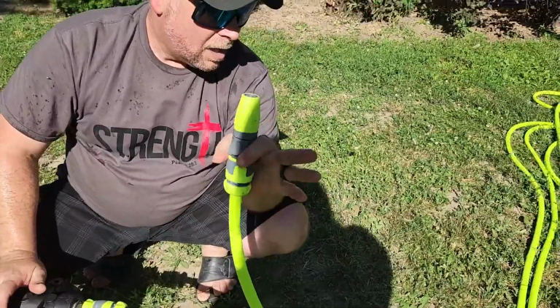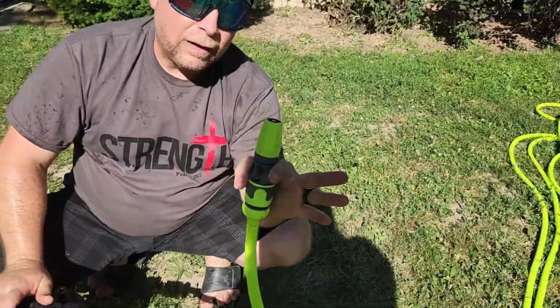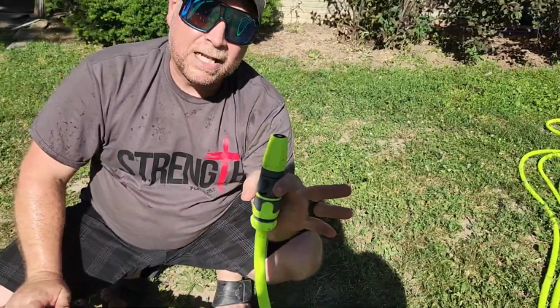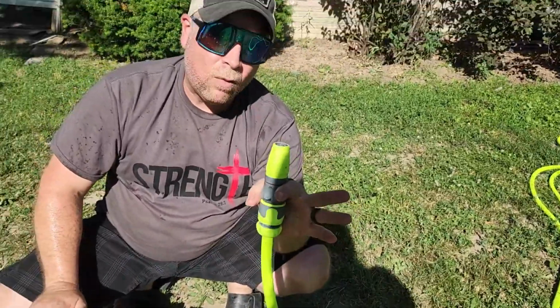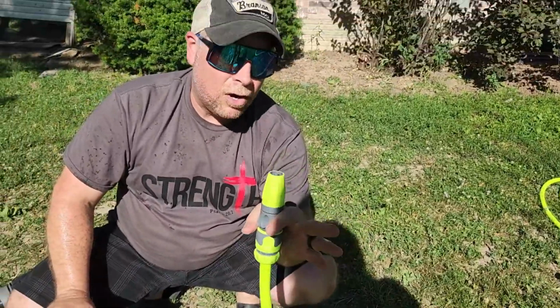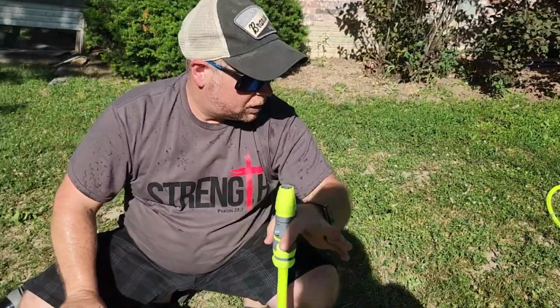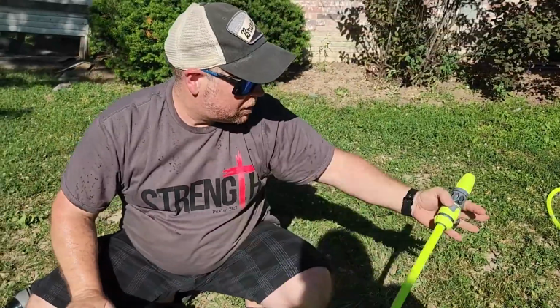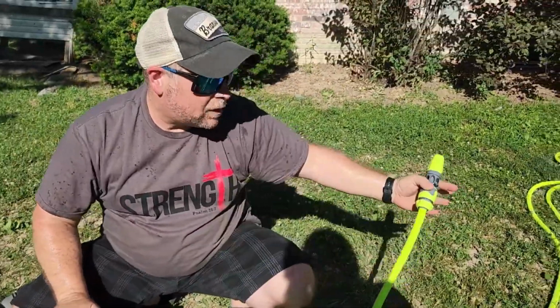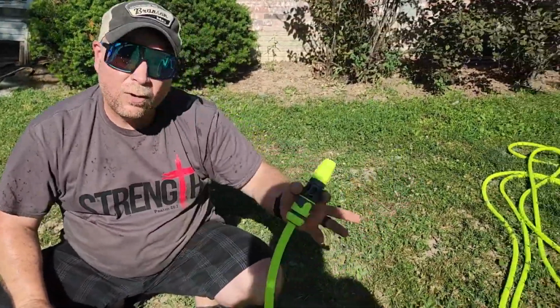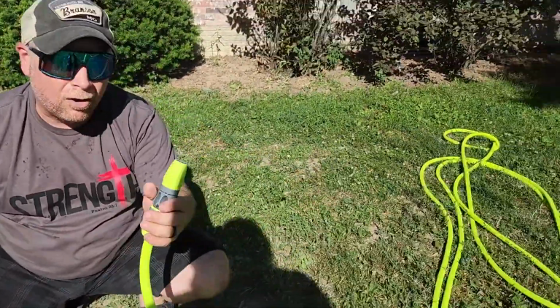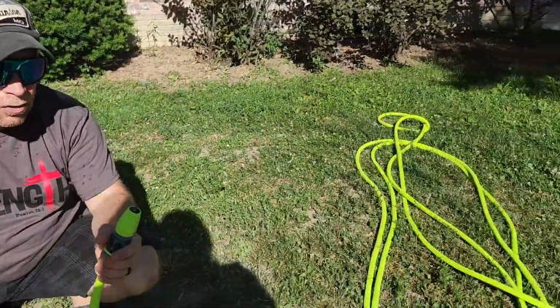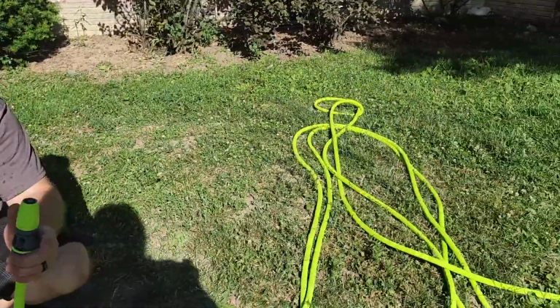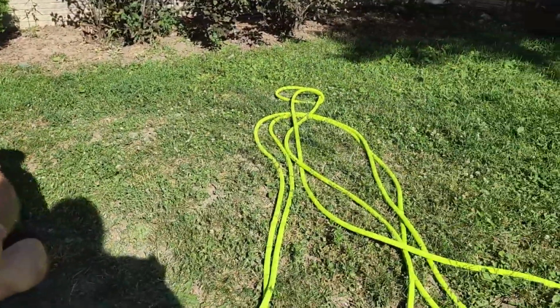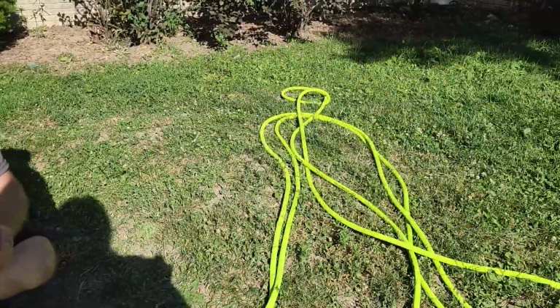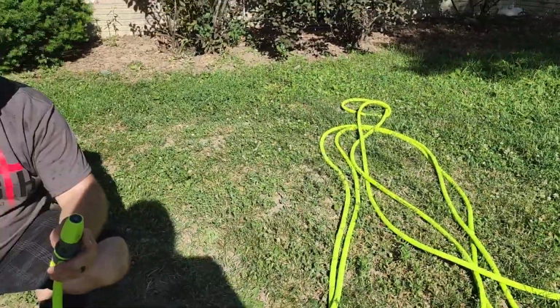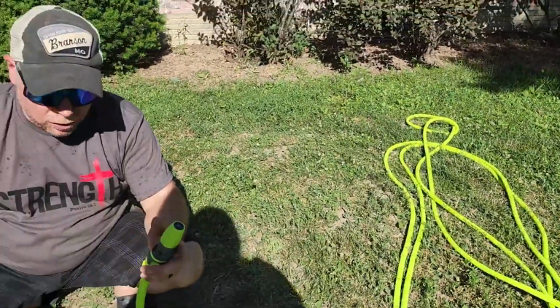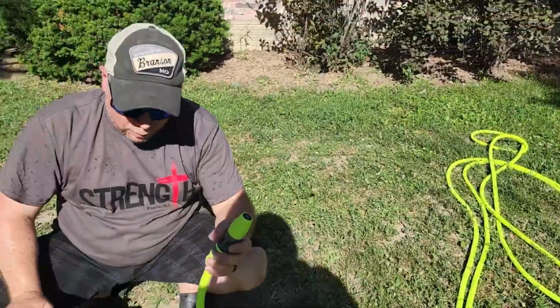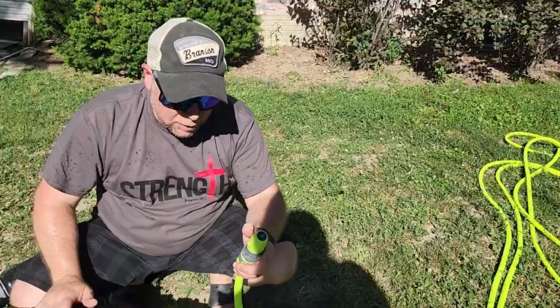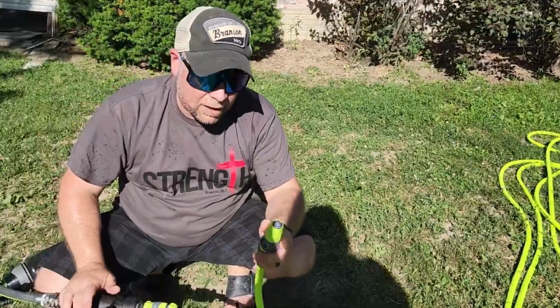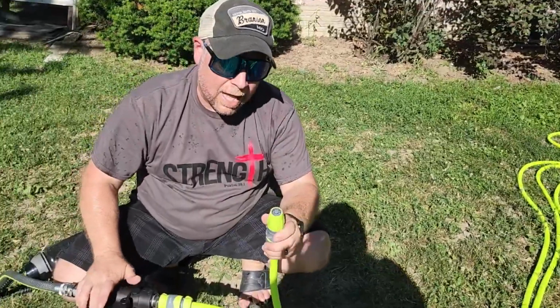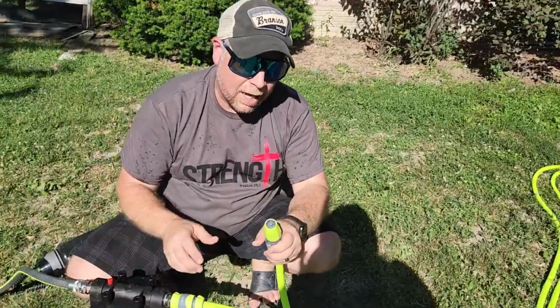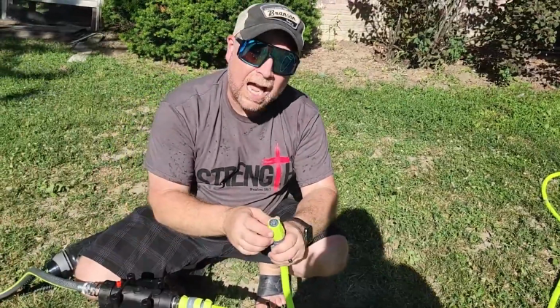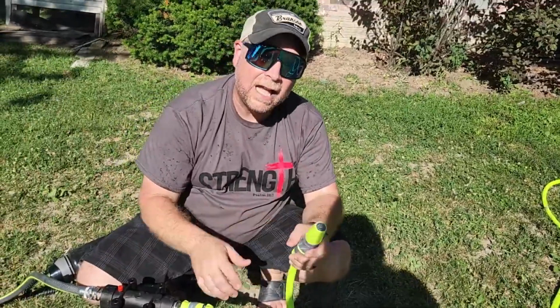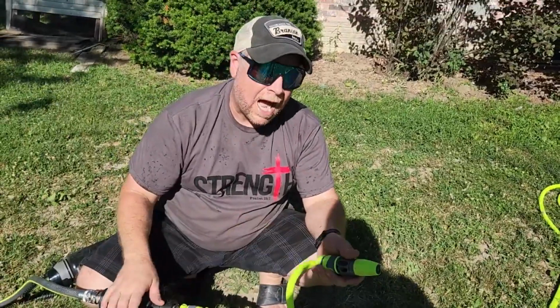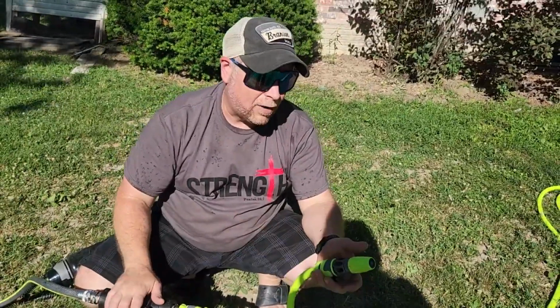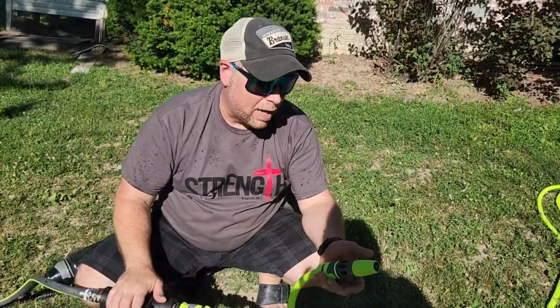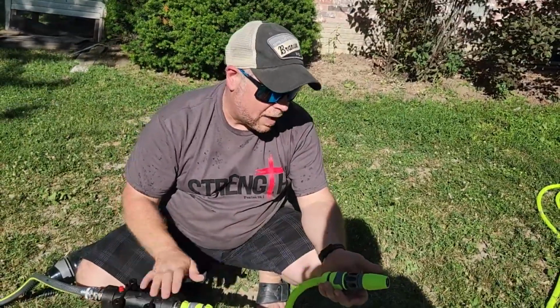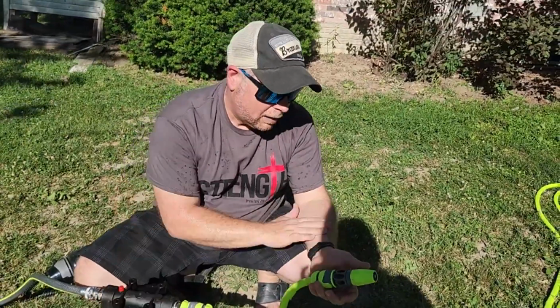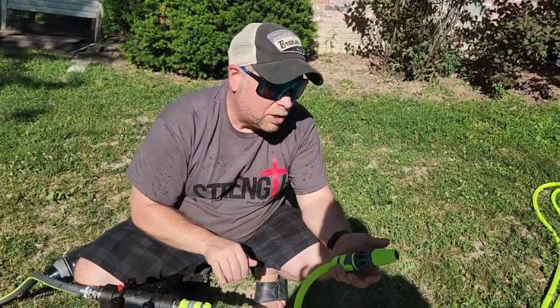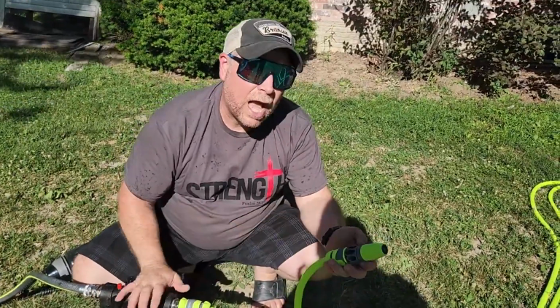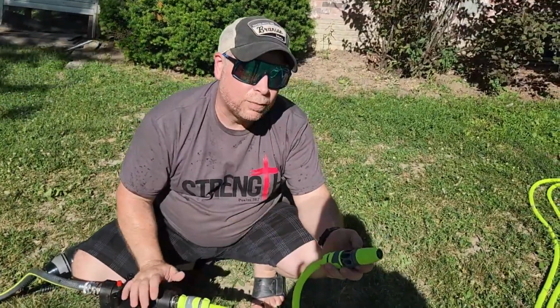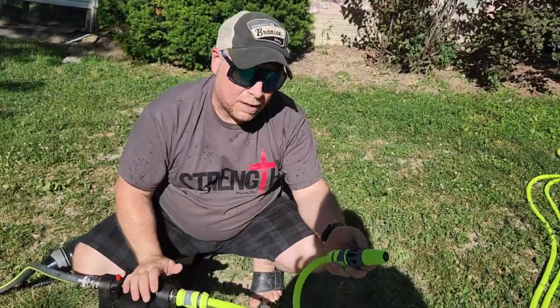The Flexzilla water hose — this is a 50-foot water hose. Super pleased with this and highly recommended. Let me show you how it sprays.